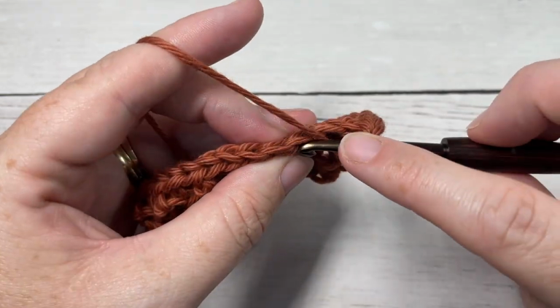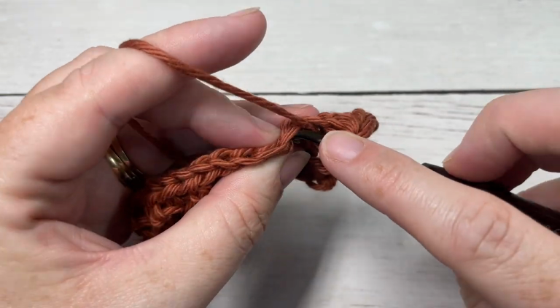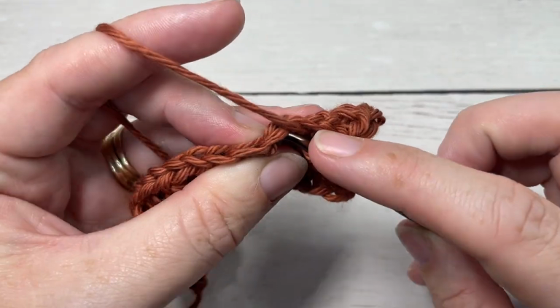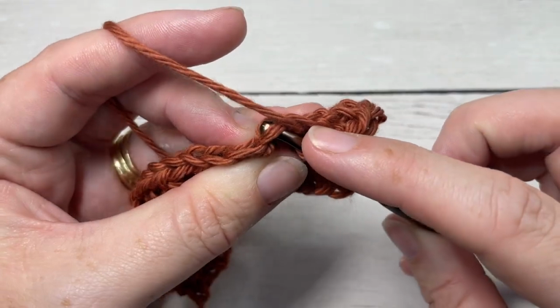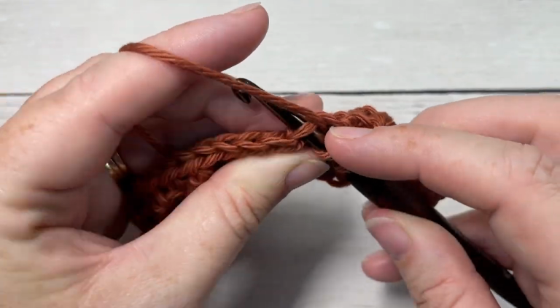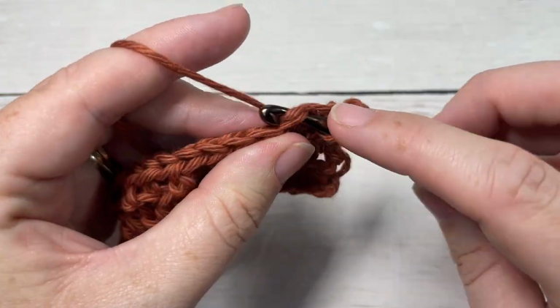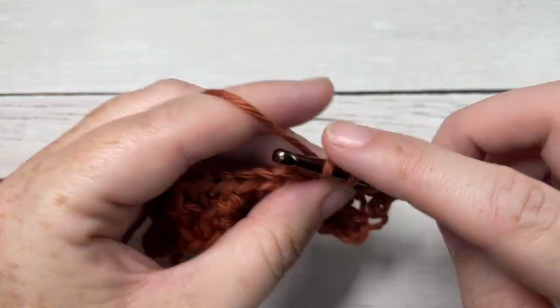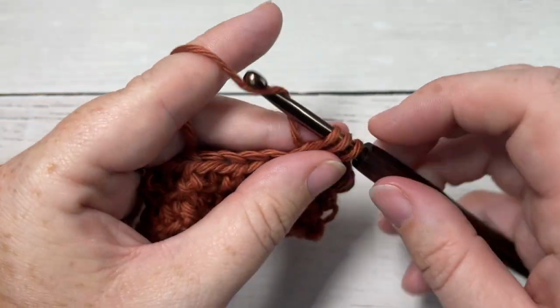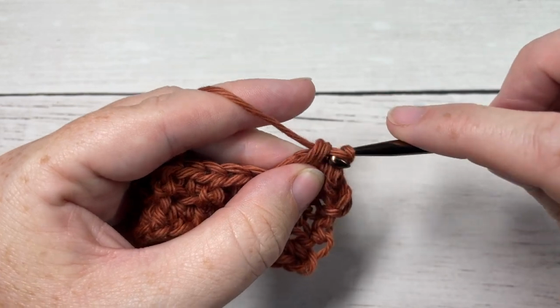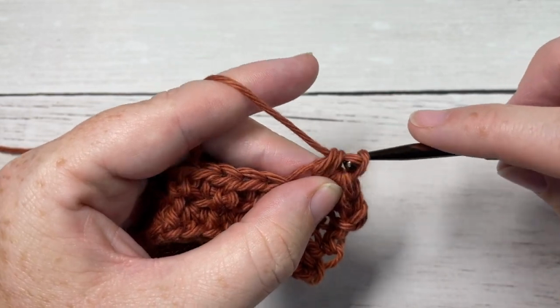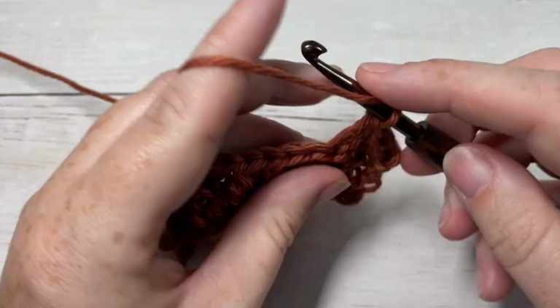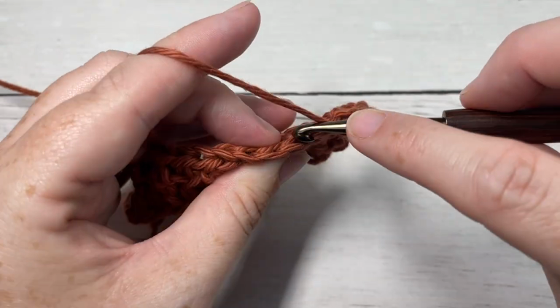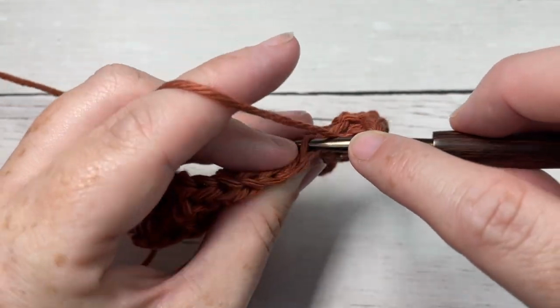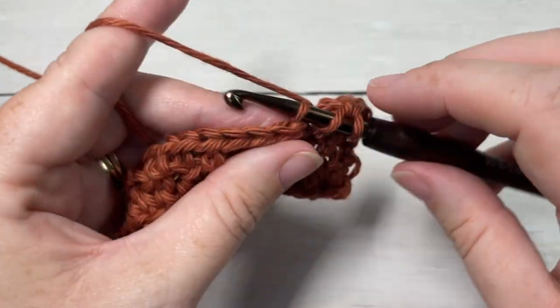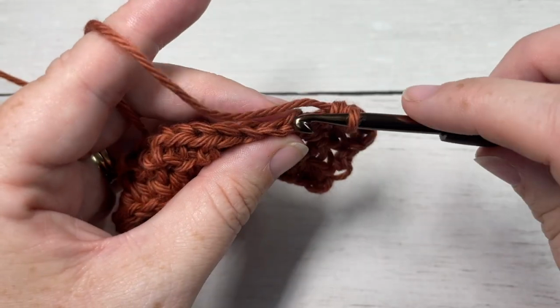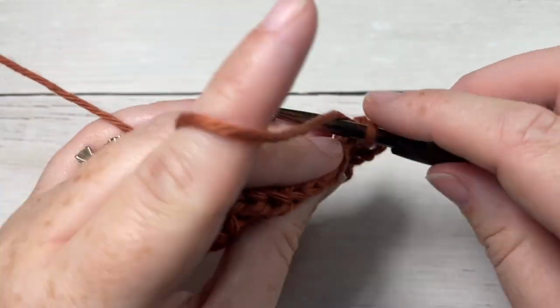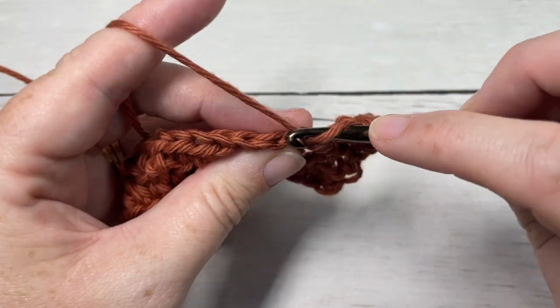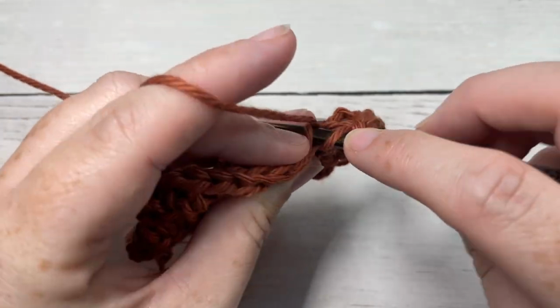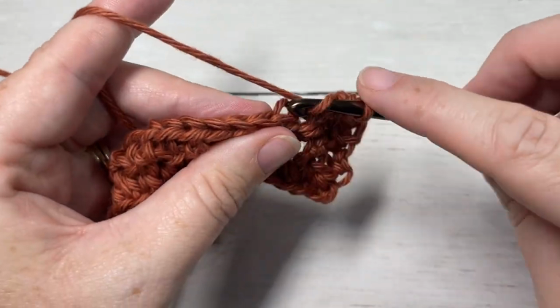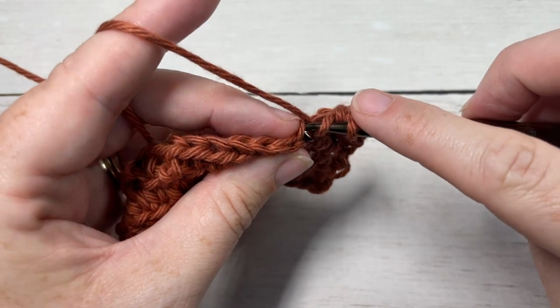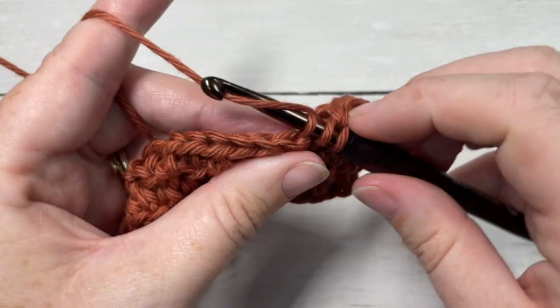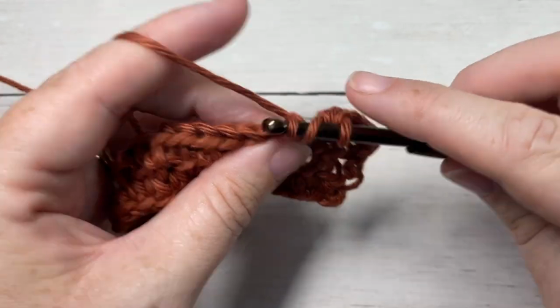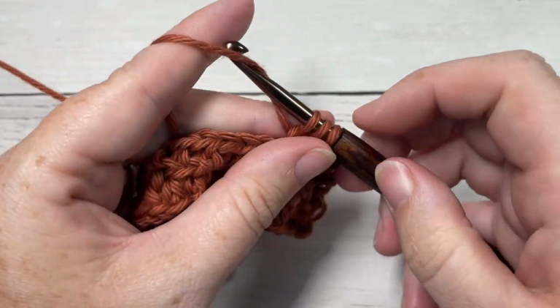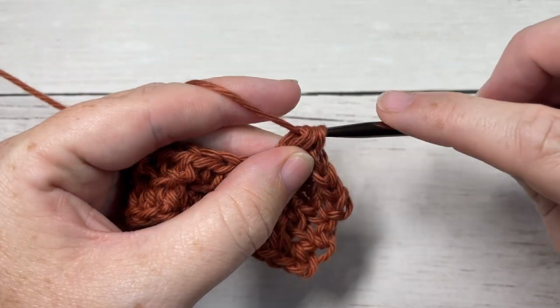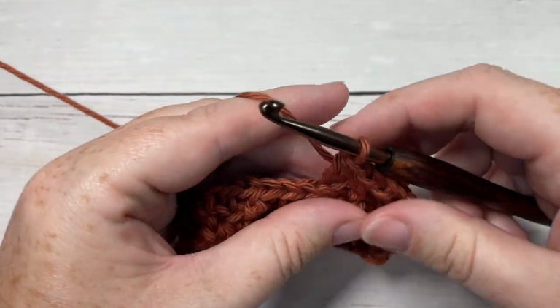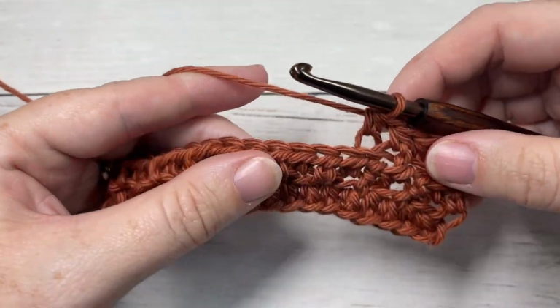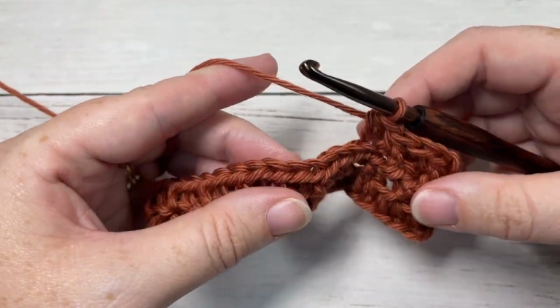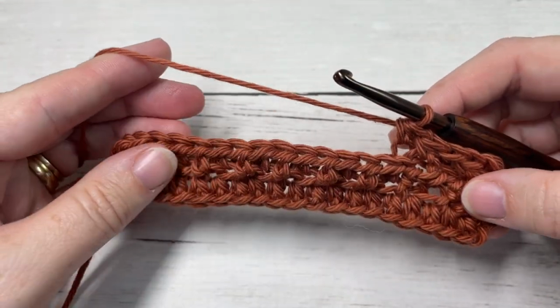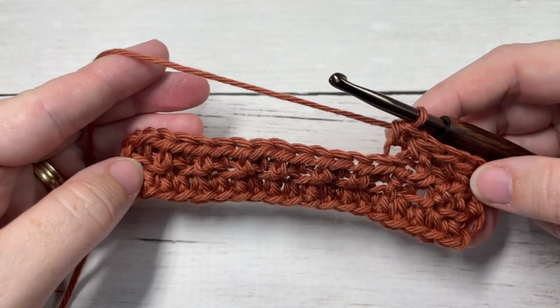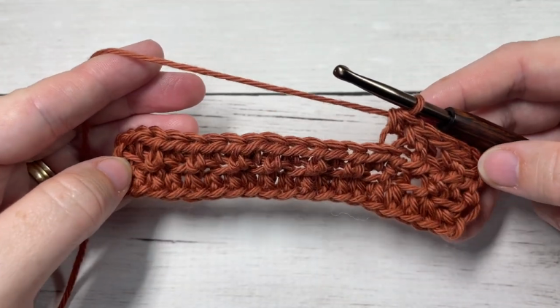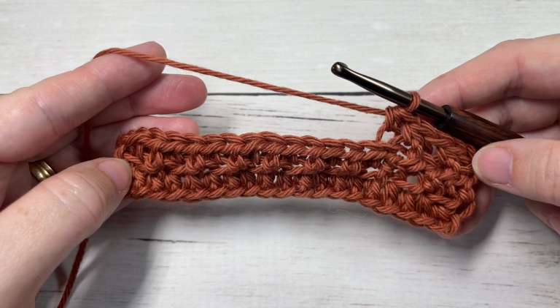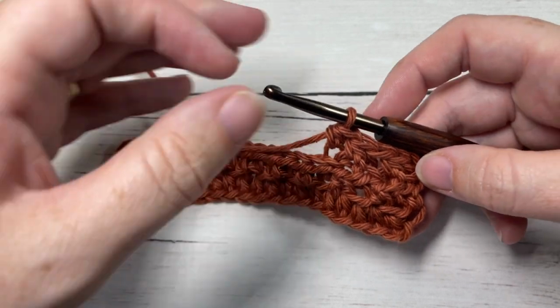Thank you so much for joining me. Again, don't forget to subscribe and I look forward to seeing you again next week. Until then, happy crocheting — bye!